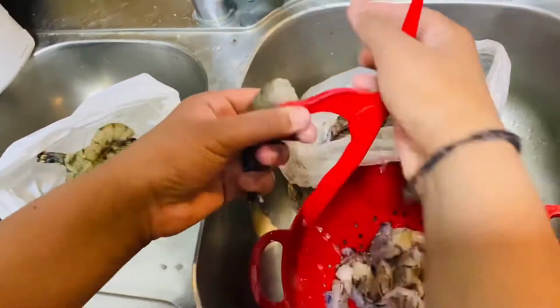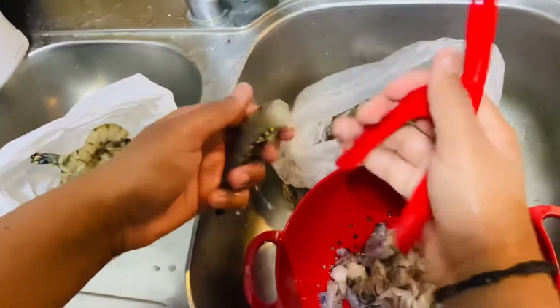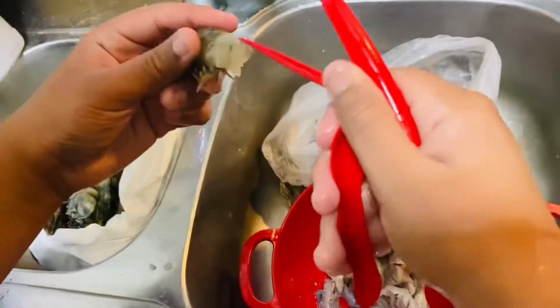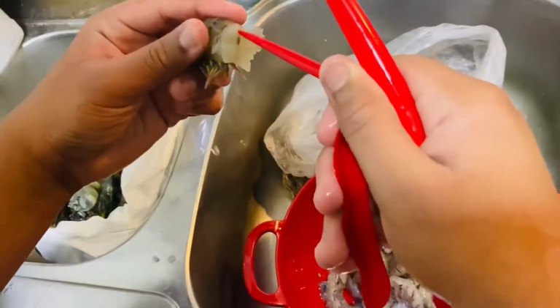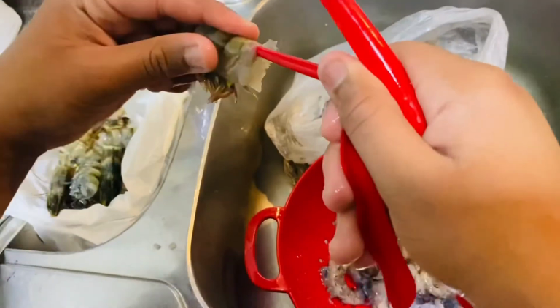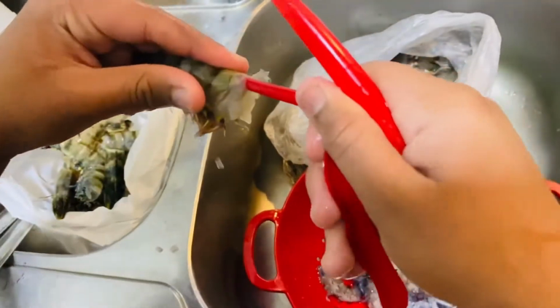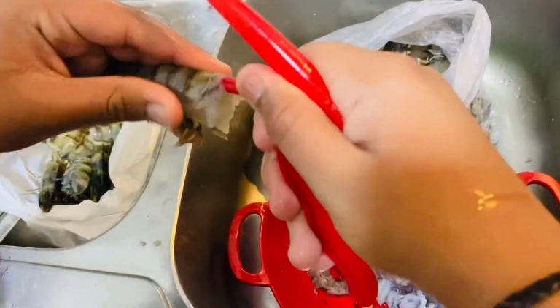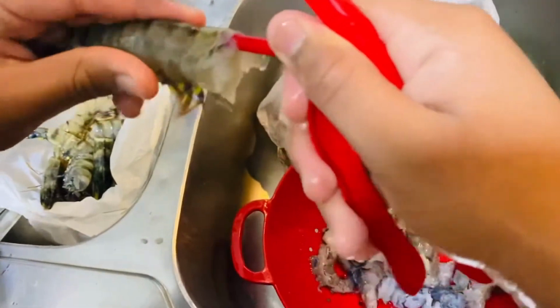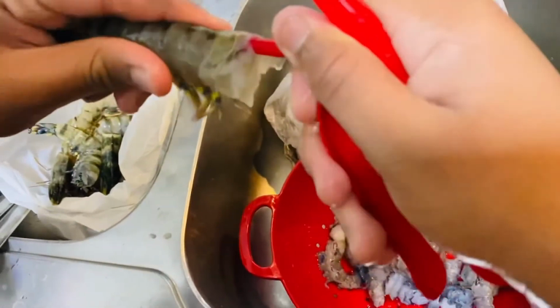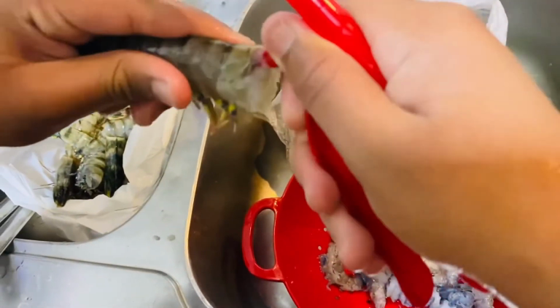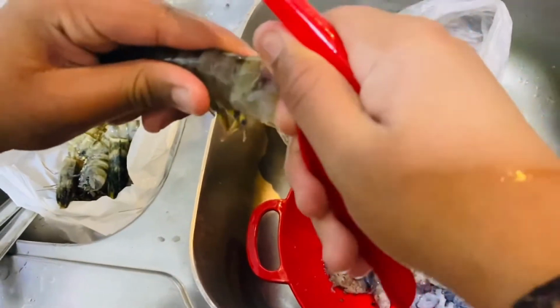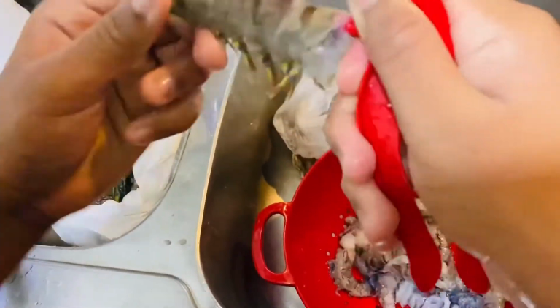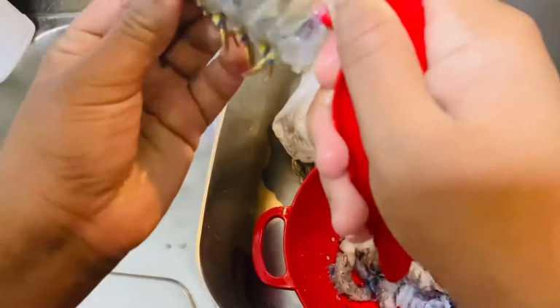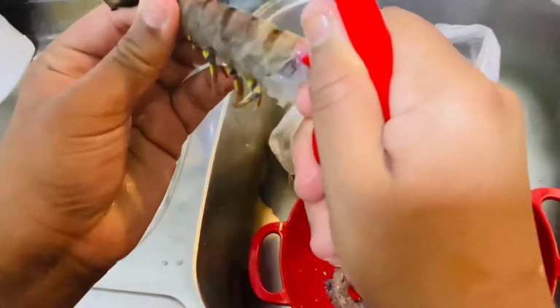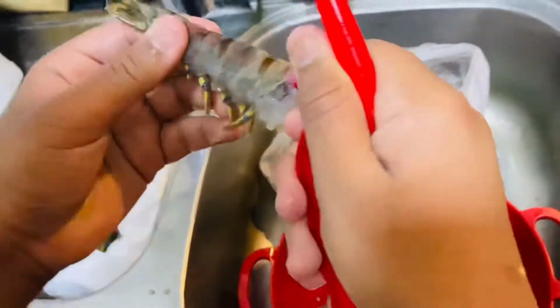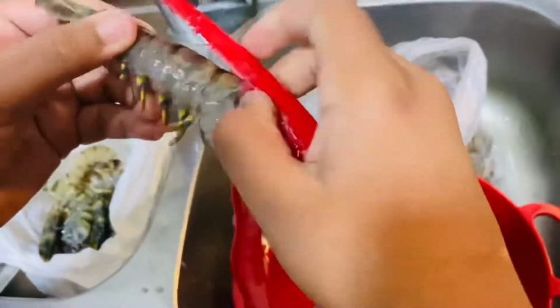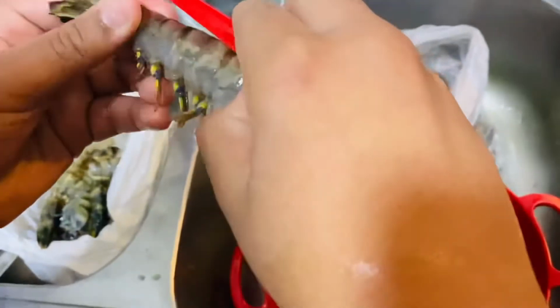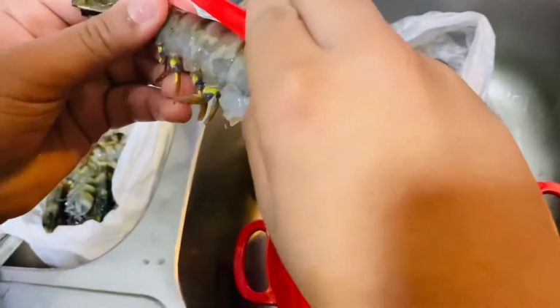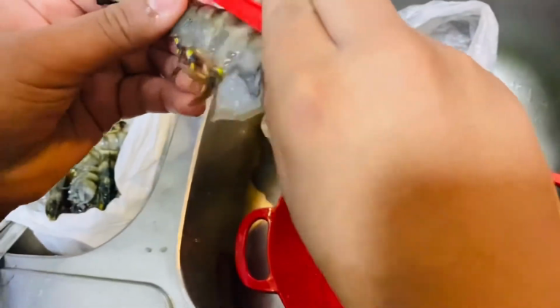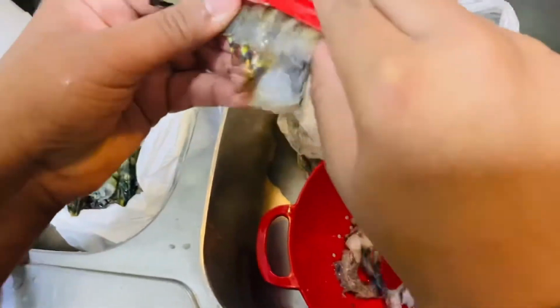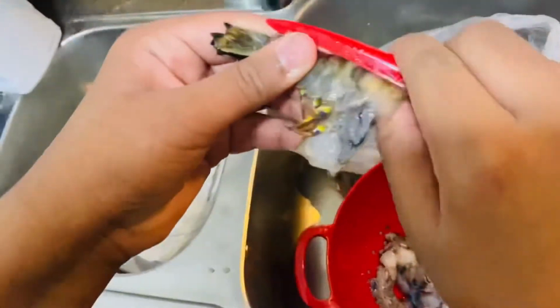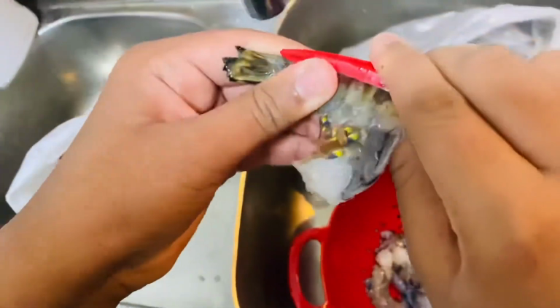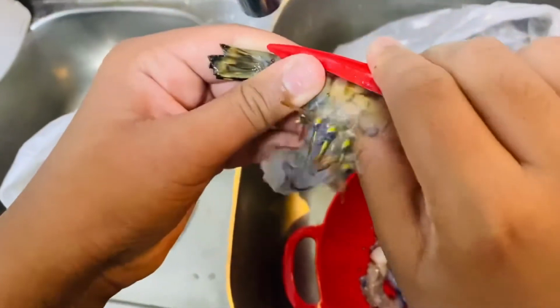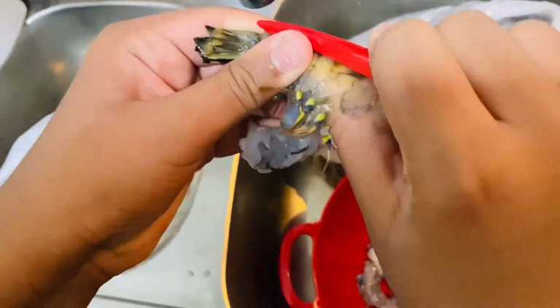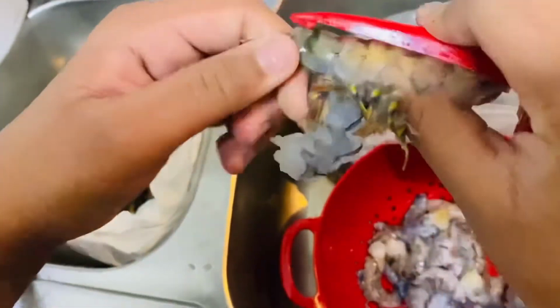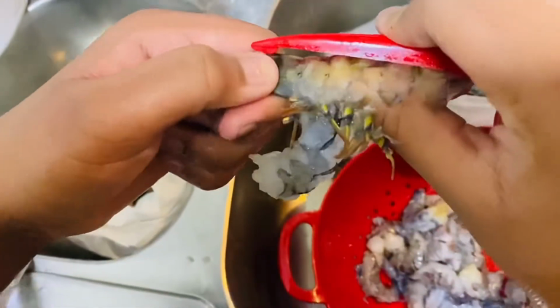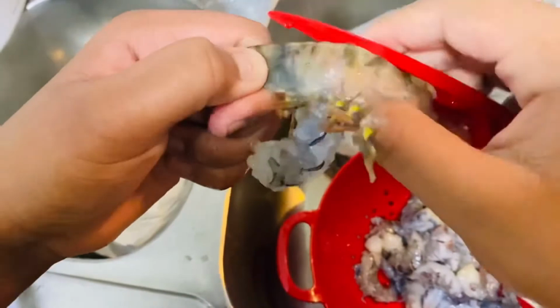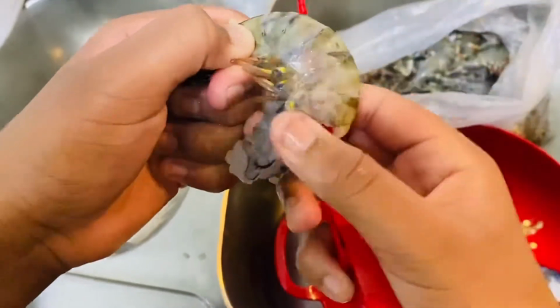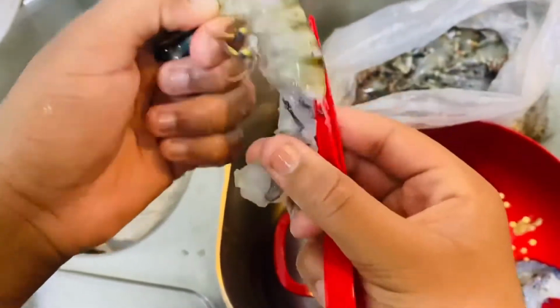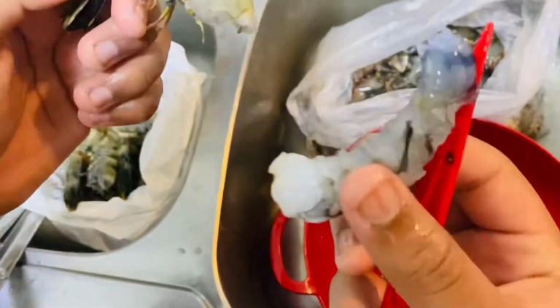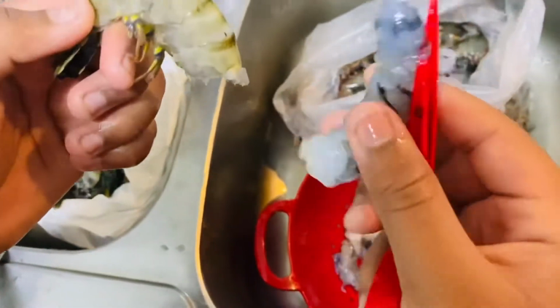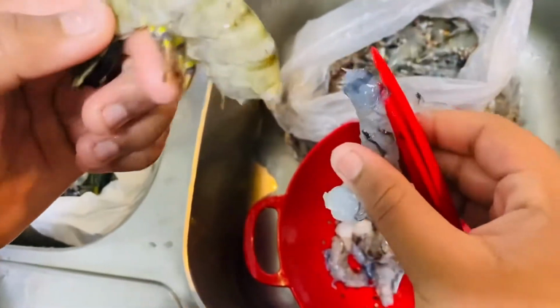Then again, slide this tool — it's already good, this tool. Stuff it through, squeeze it back. There you go. Good prawn.